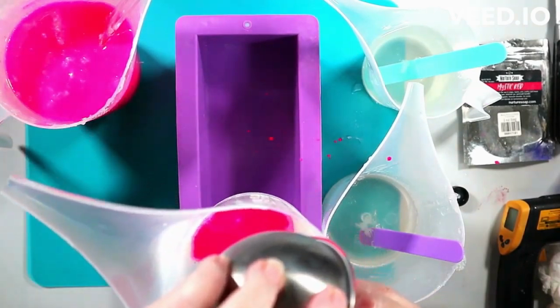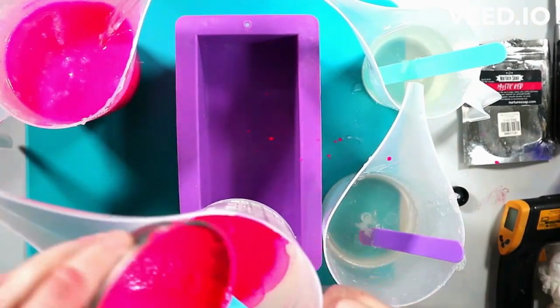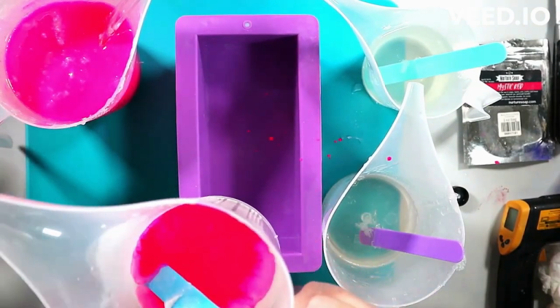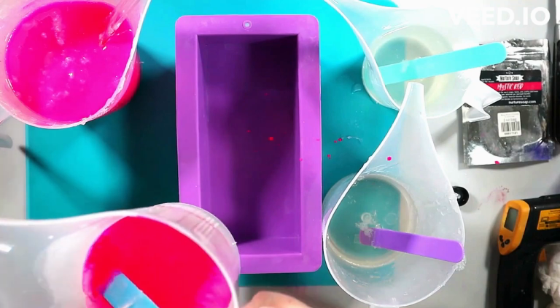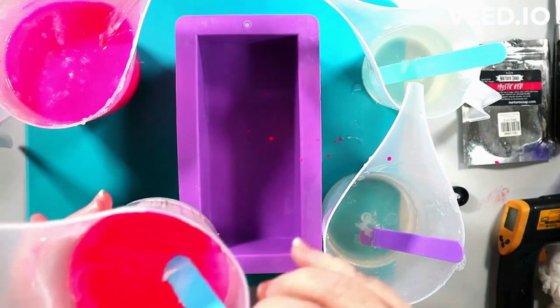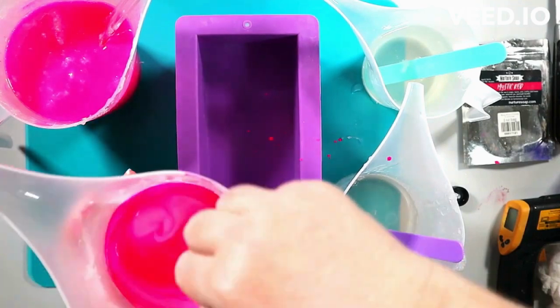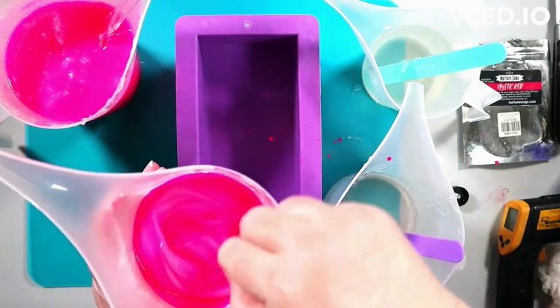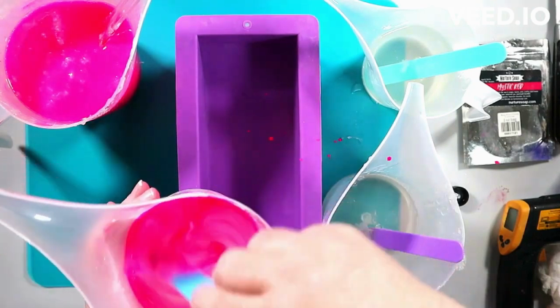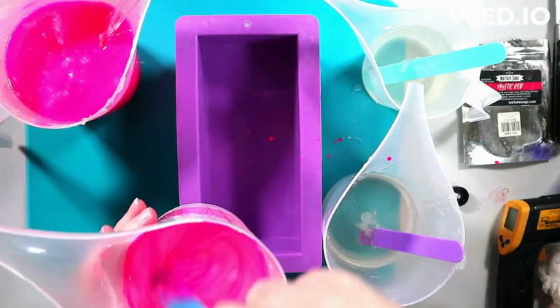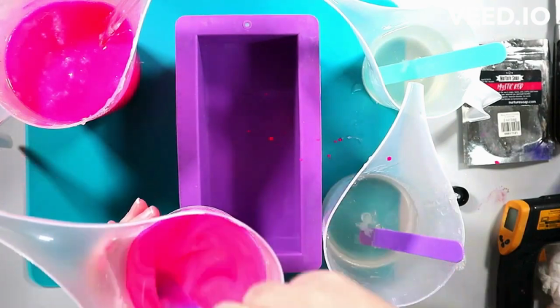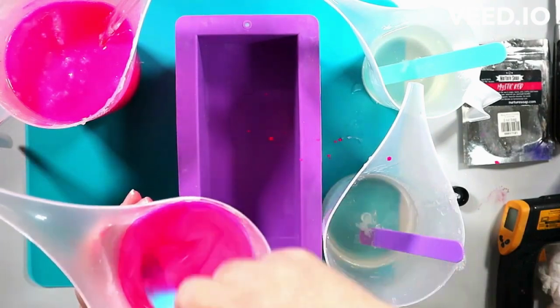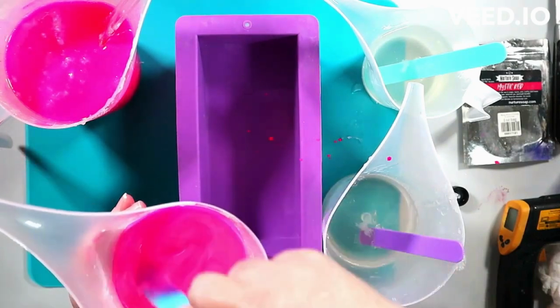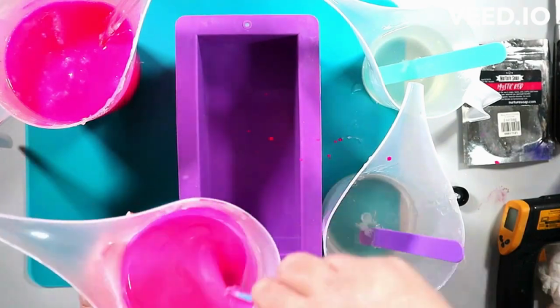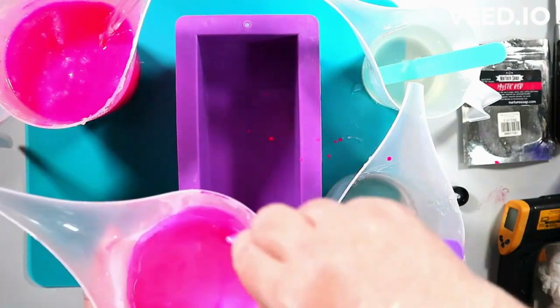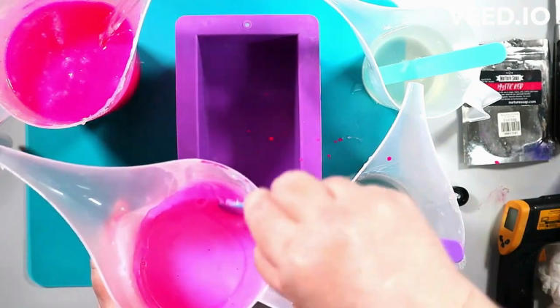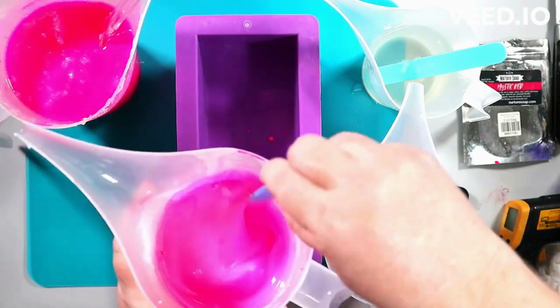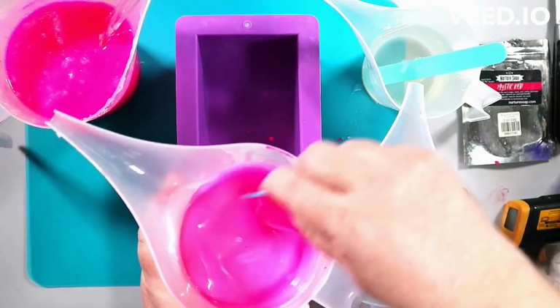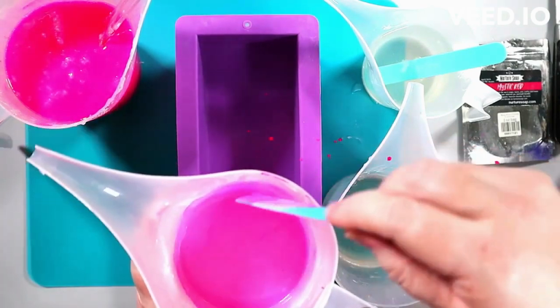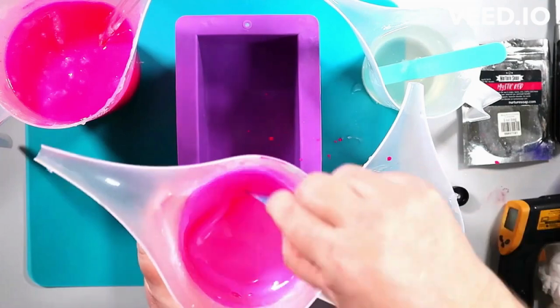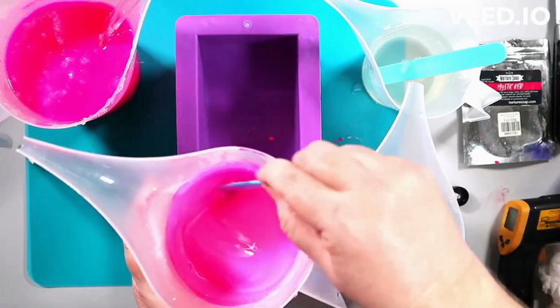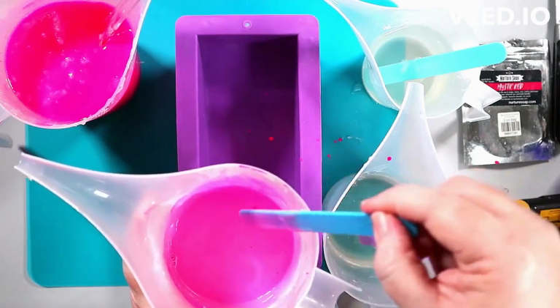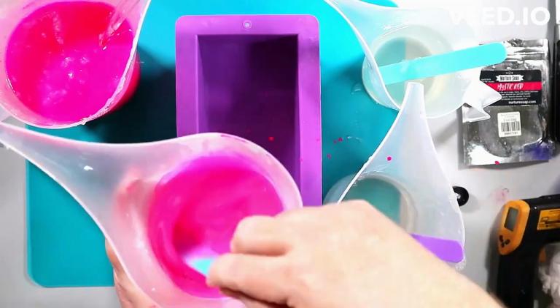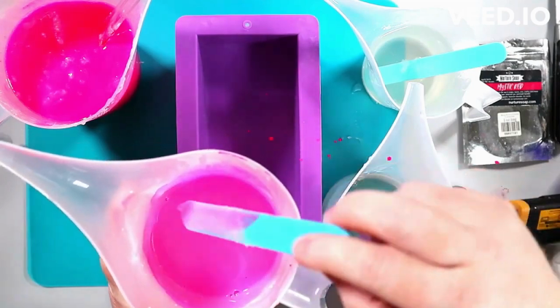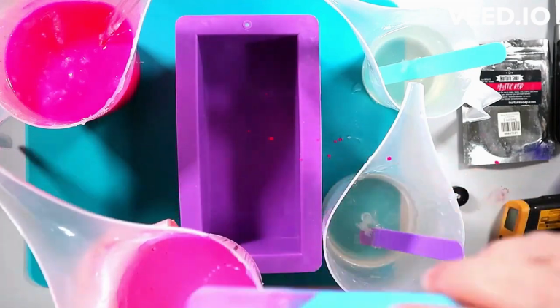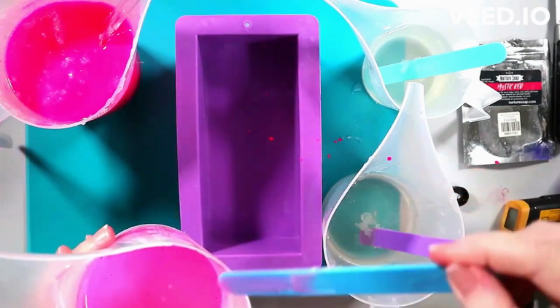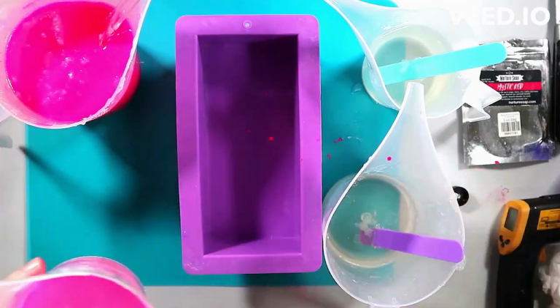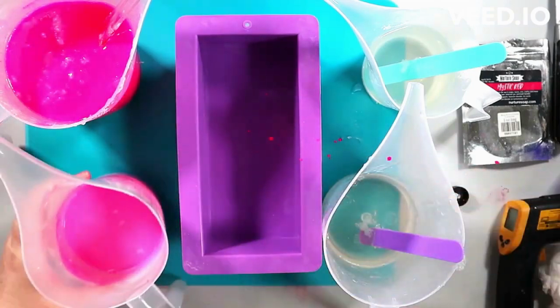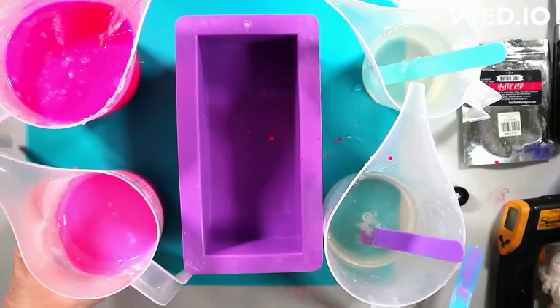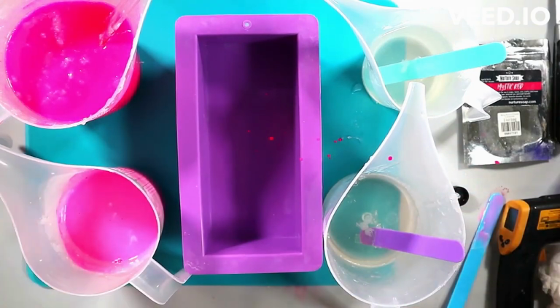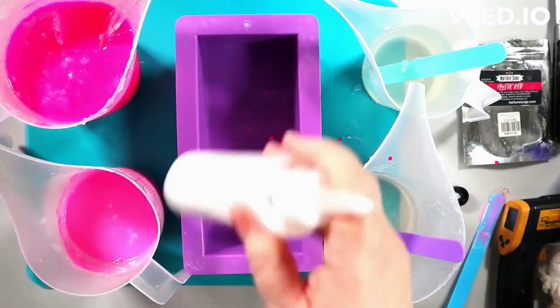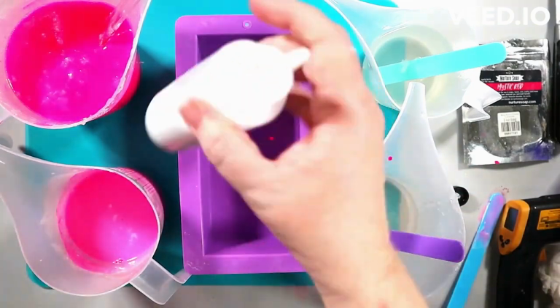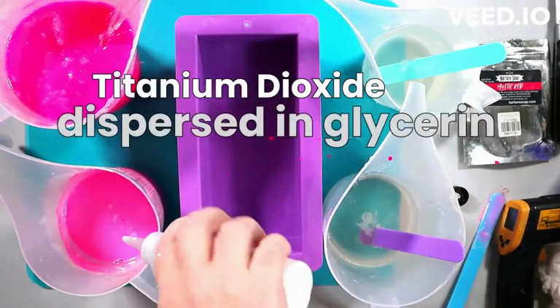It didn't really end up the kind of swirl I wanted, although it was — I do think it turned out cool, let me say that. And I know you hear me say that a lot. Turned out neat, but it wasn't what I wanted. And I hear a lot of you say that too.